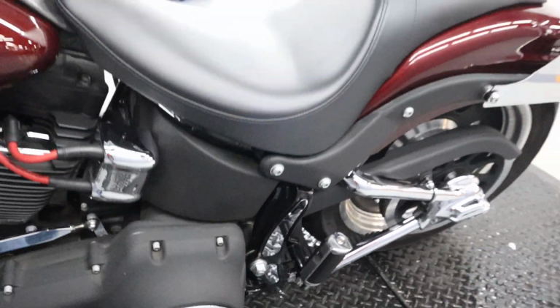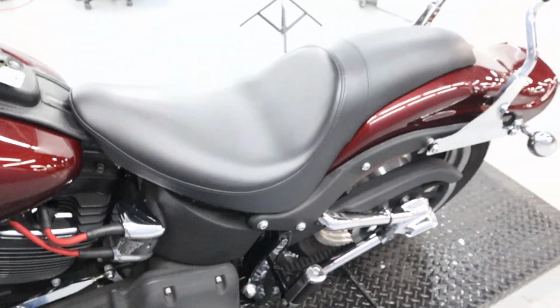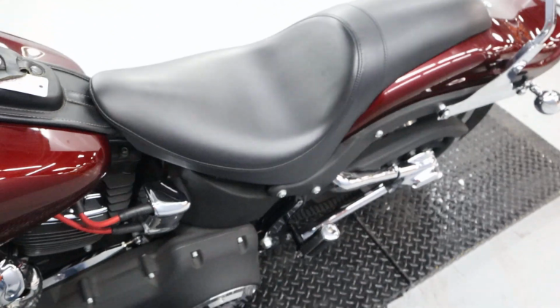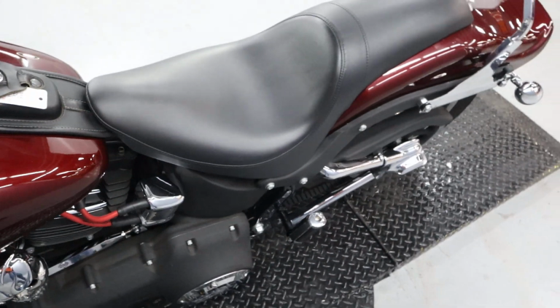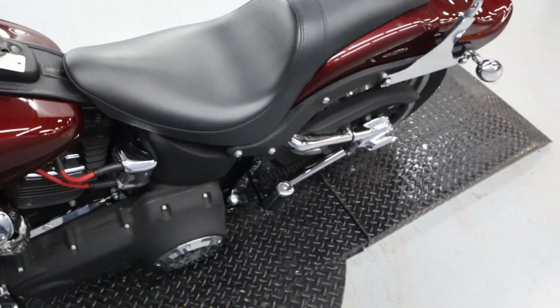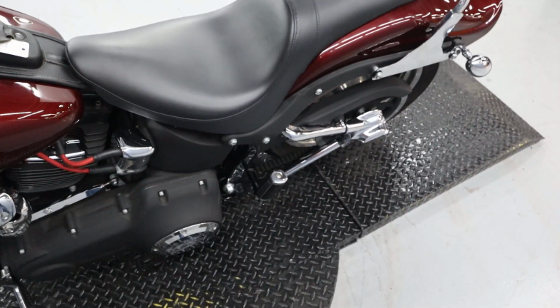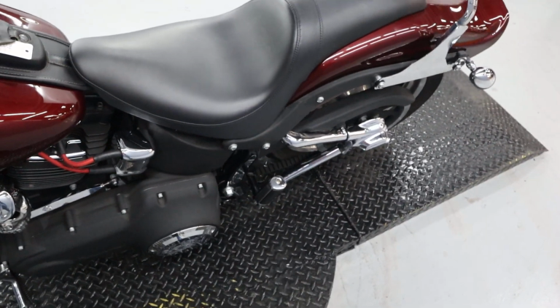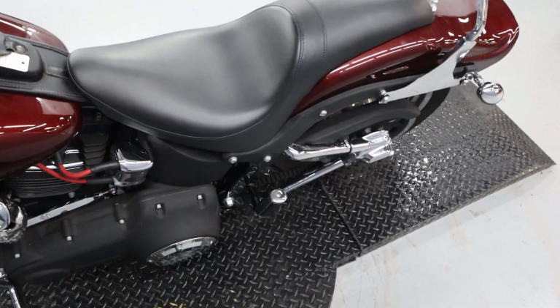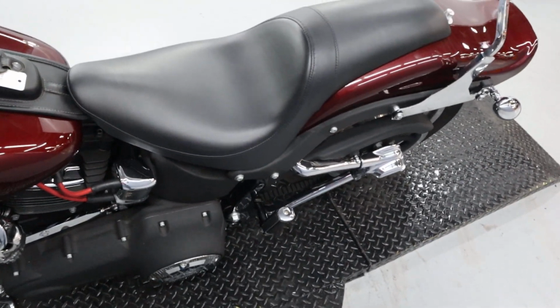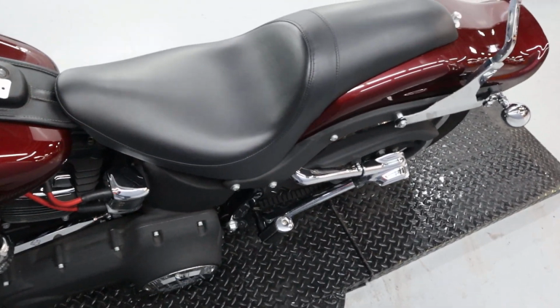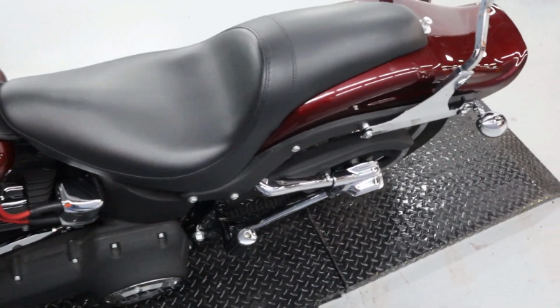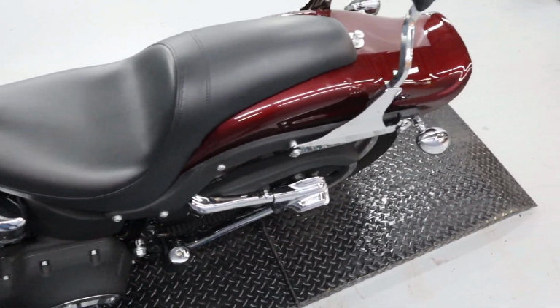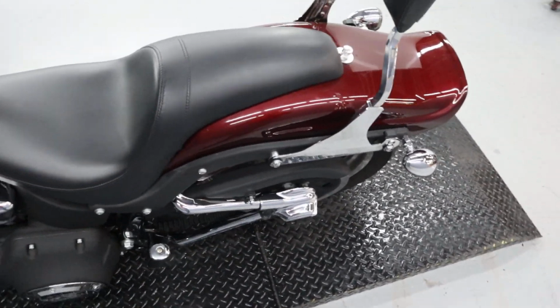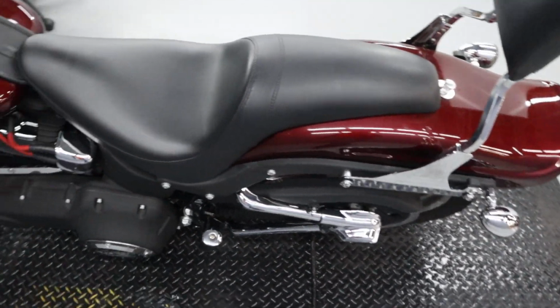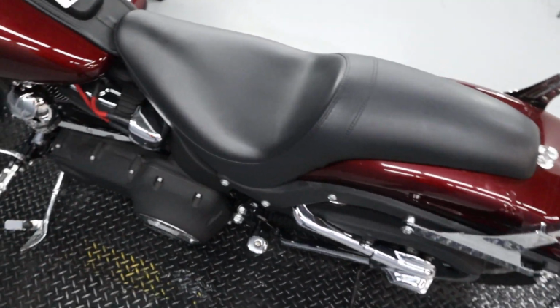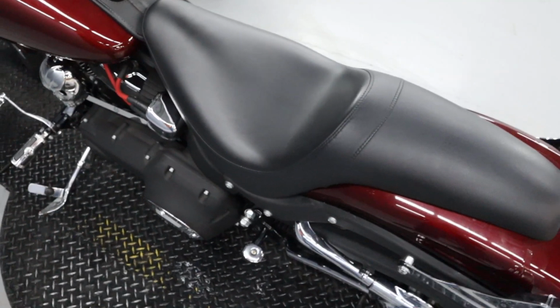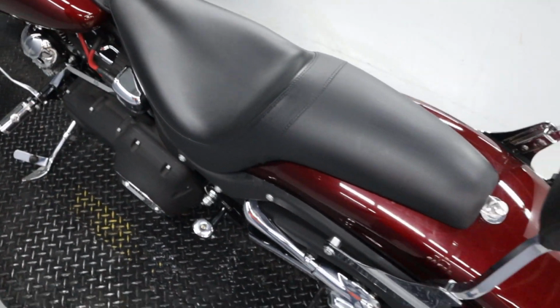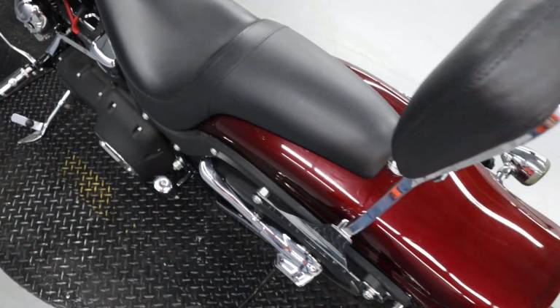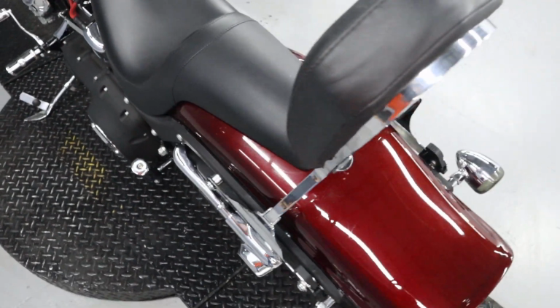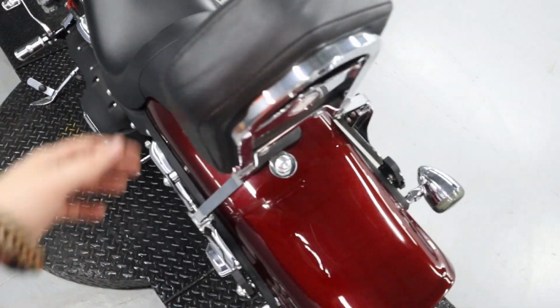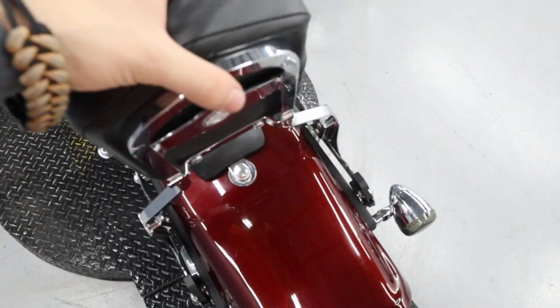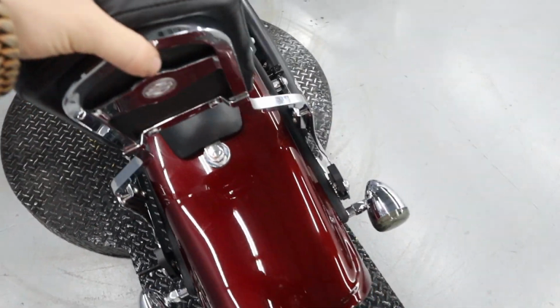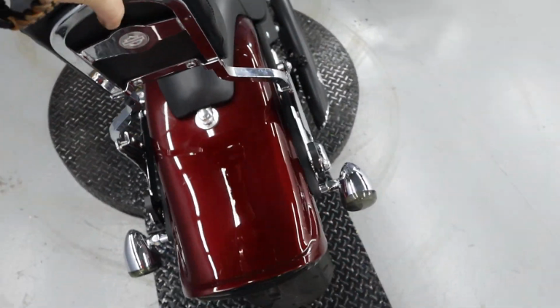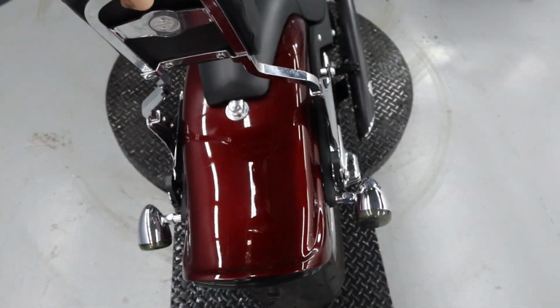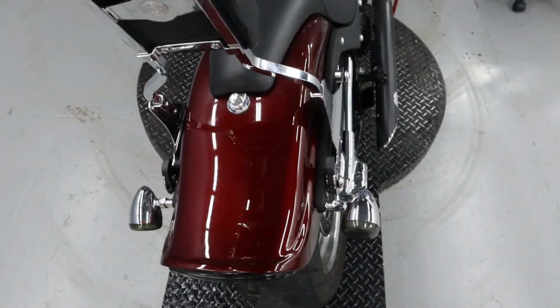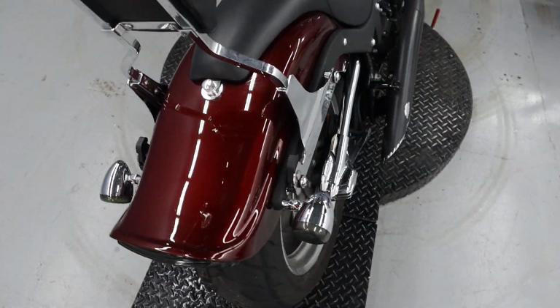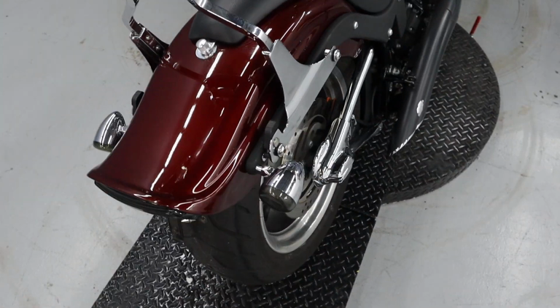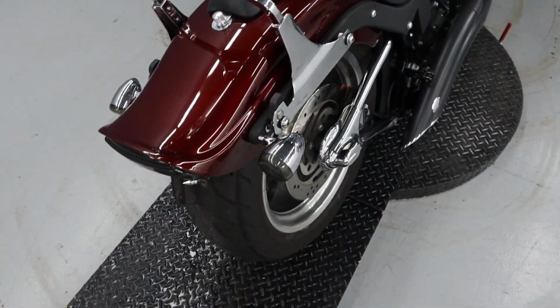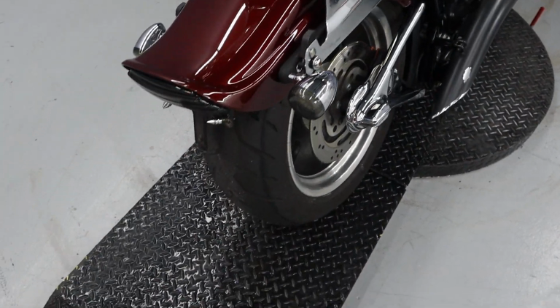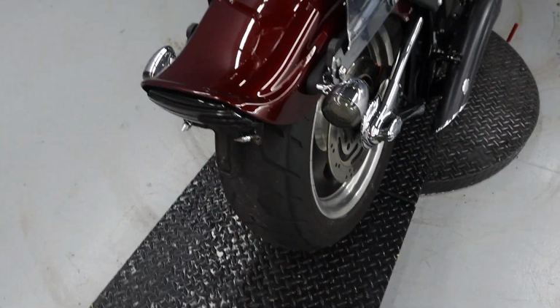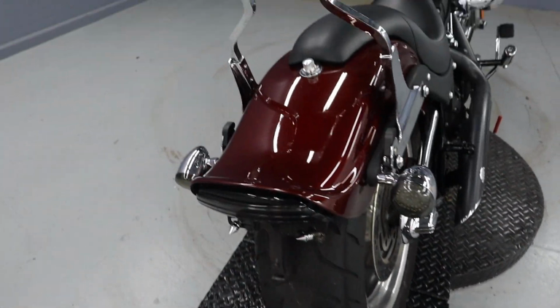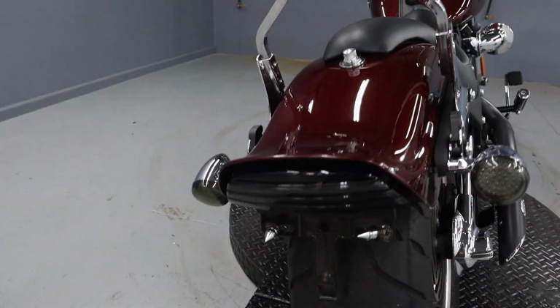The smaller seat reminds me of LaPera, but it is a custom sissy bar with a backrest. LEDs in the rear.